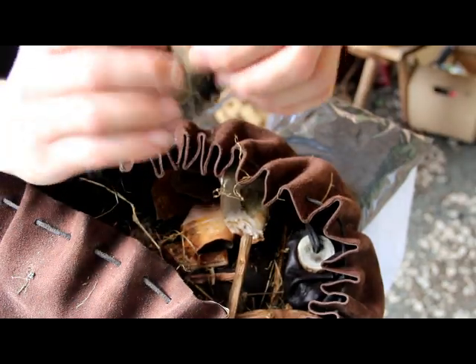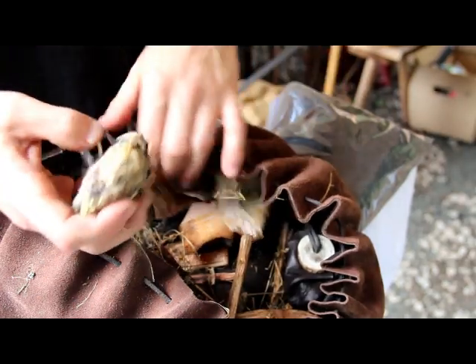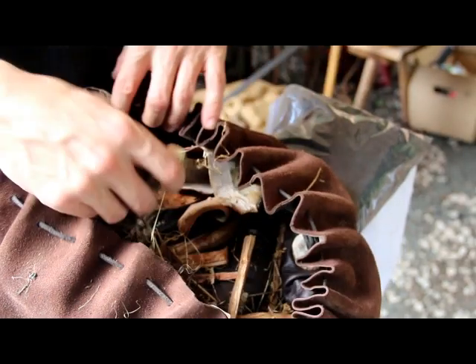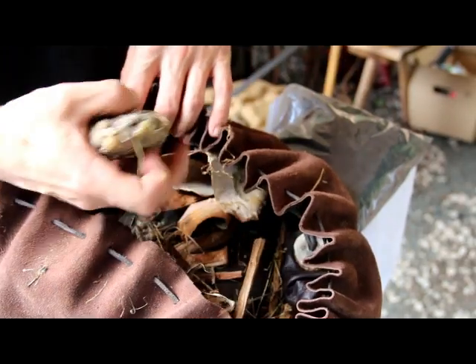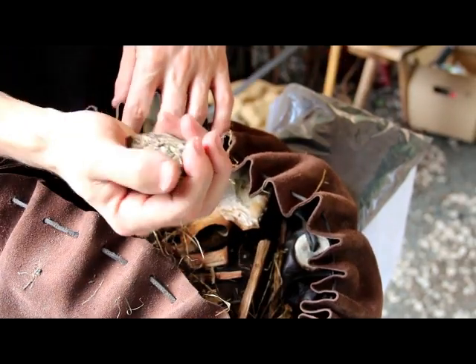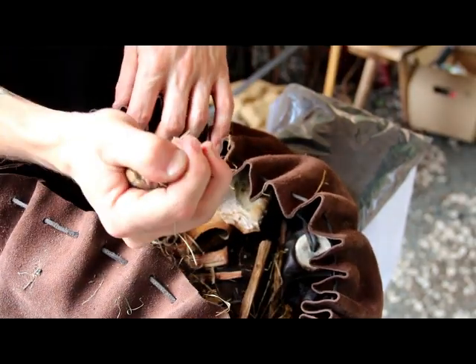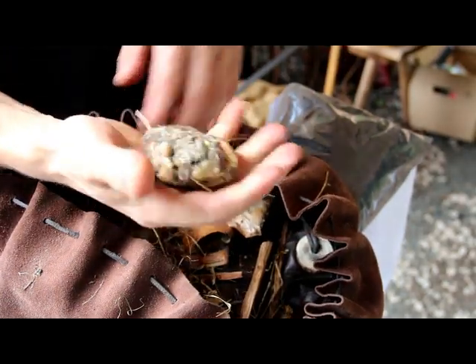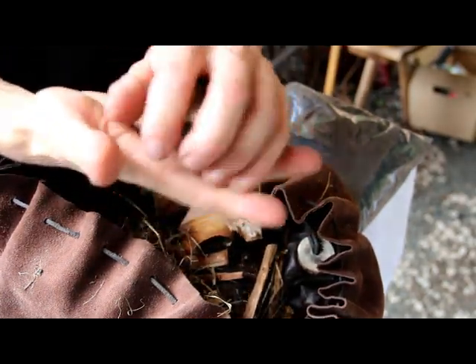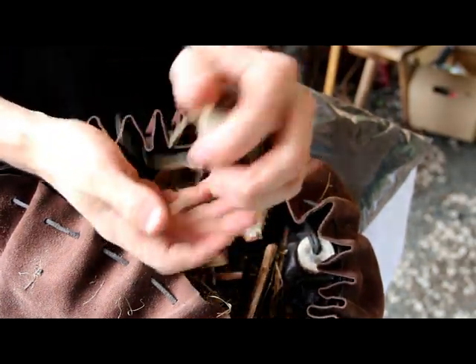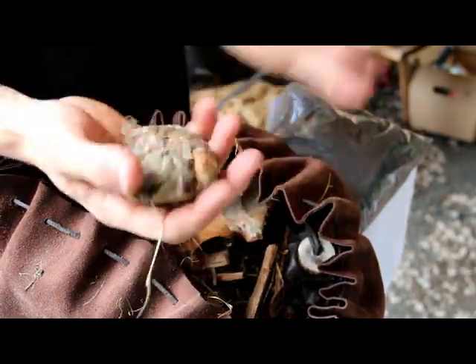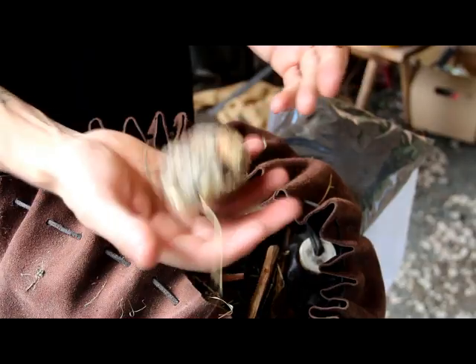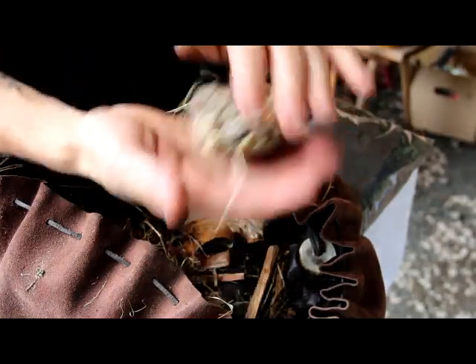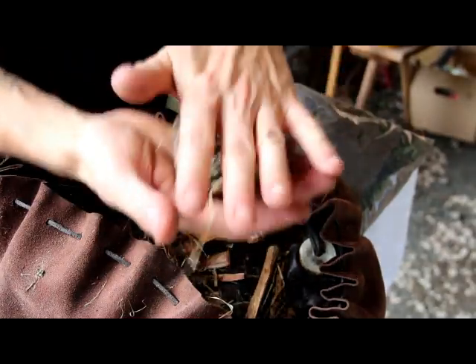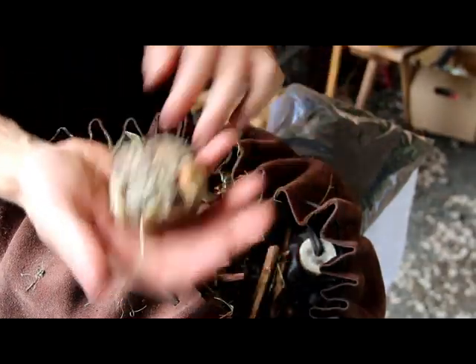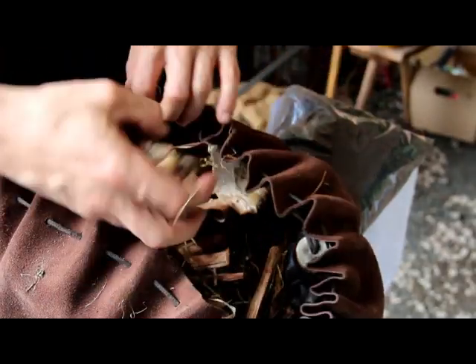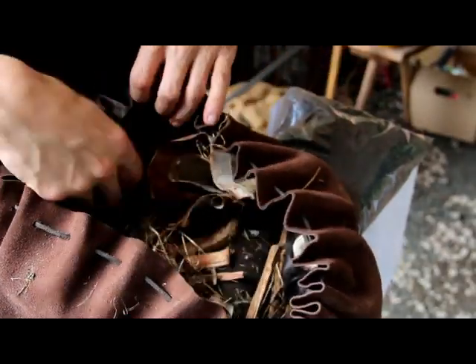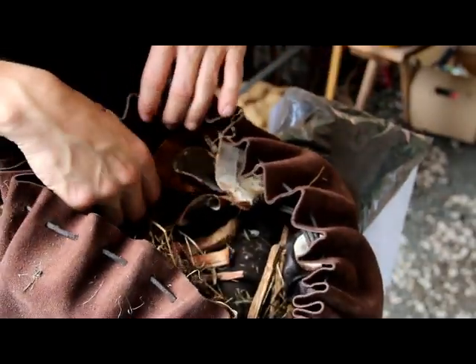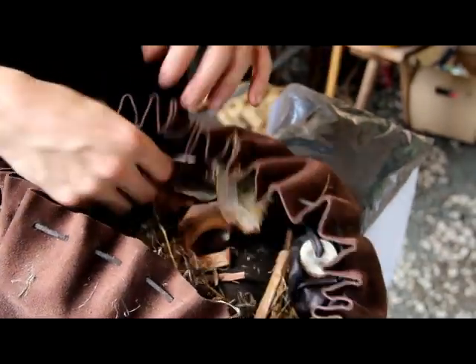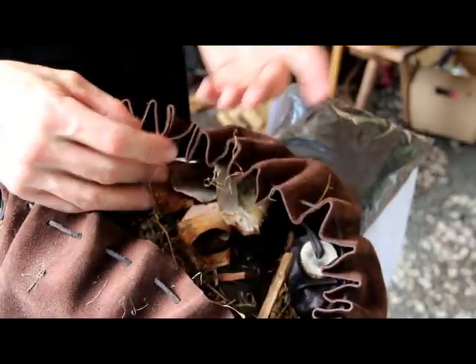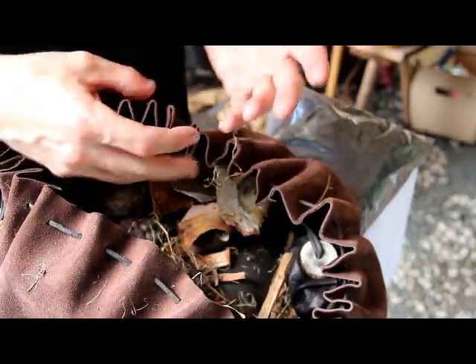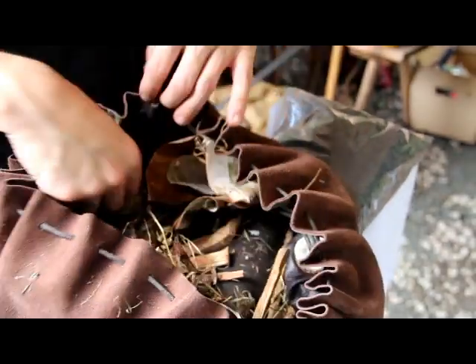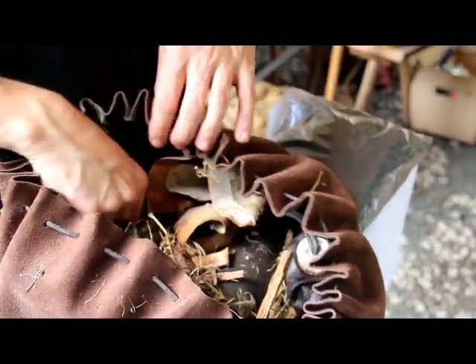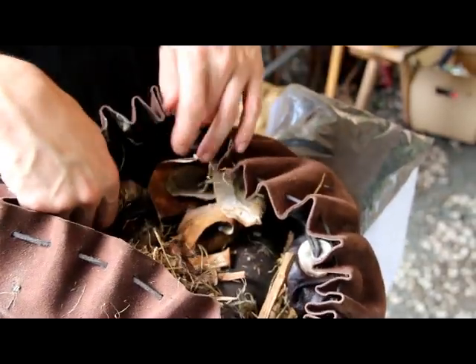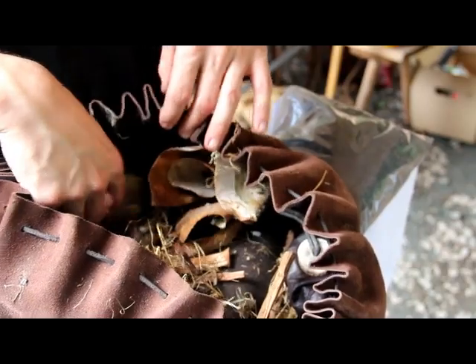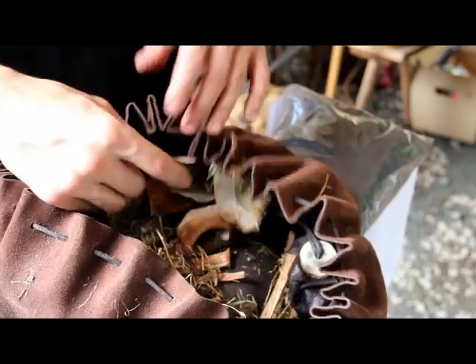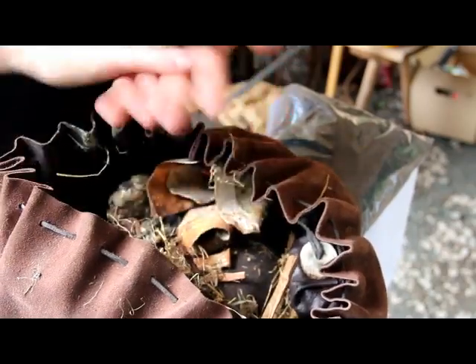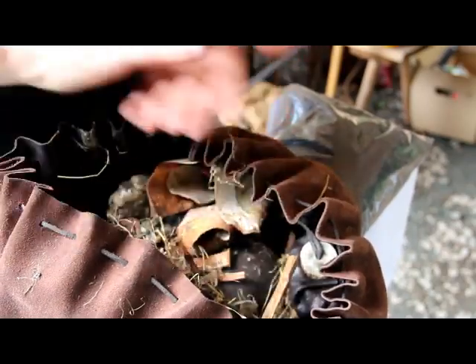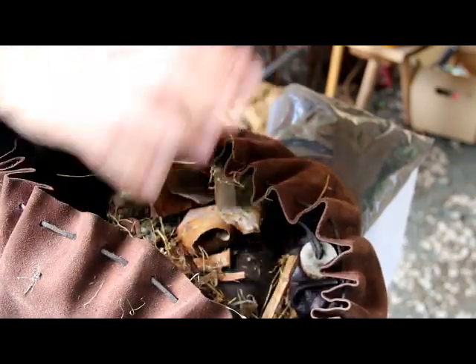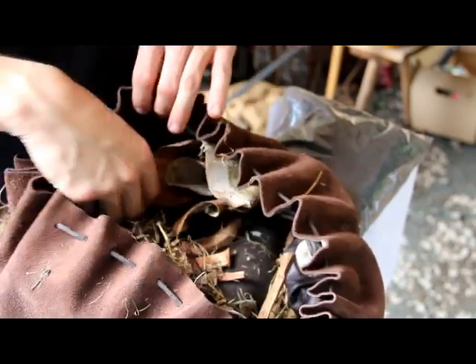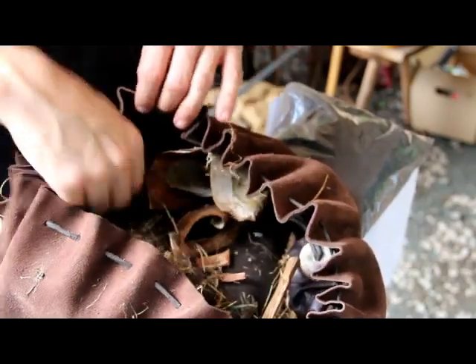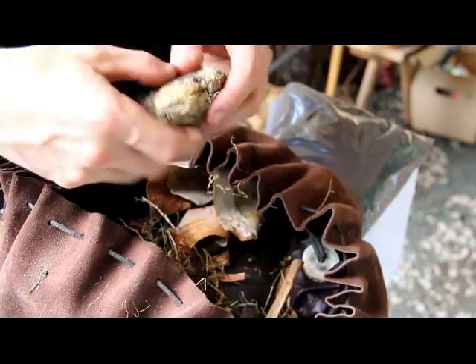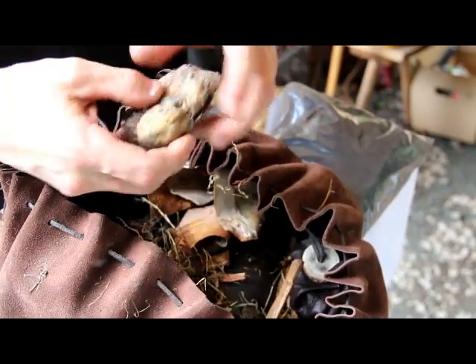I collect it up and just throw it in here. Usually it balls up like play-doh — really nice. You can just pat it together and throw it in here. It gets sticky at first but it collects up a lot of dust so it starts to kind of knead together.